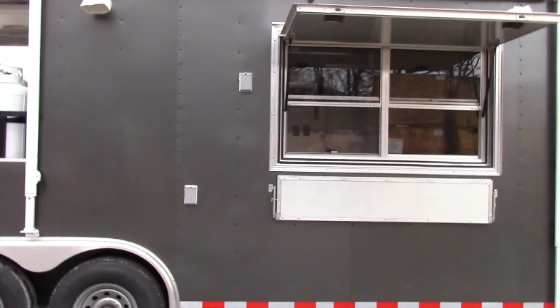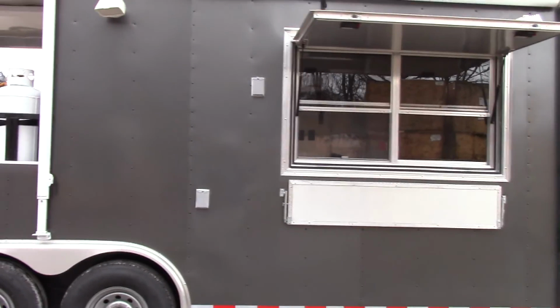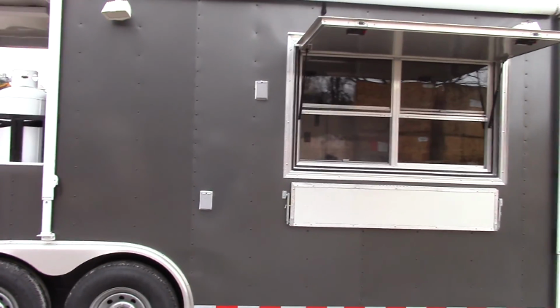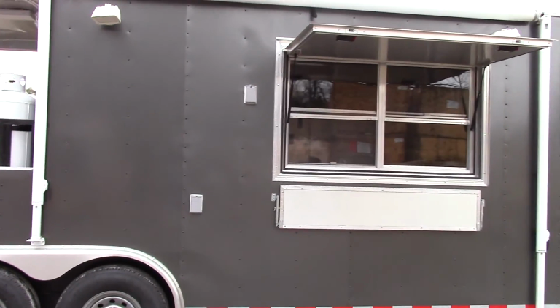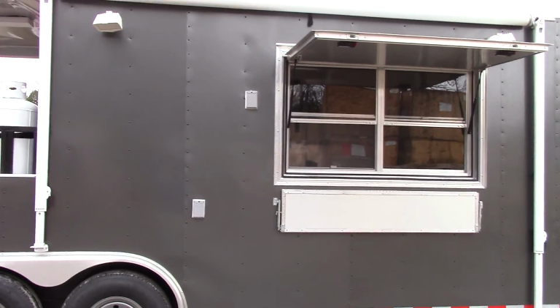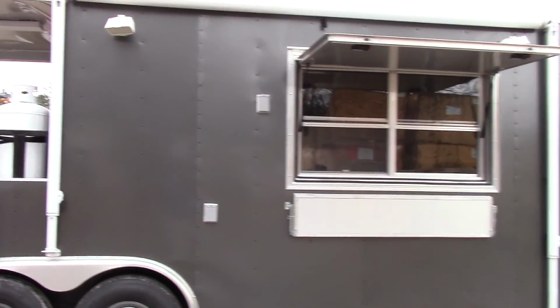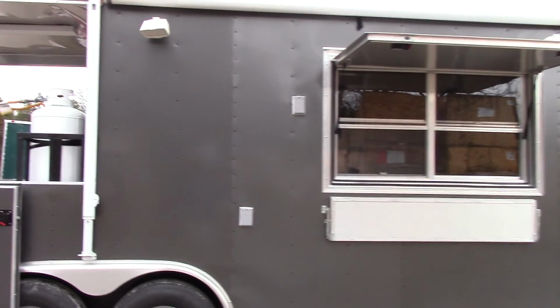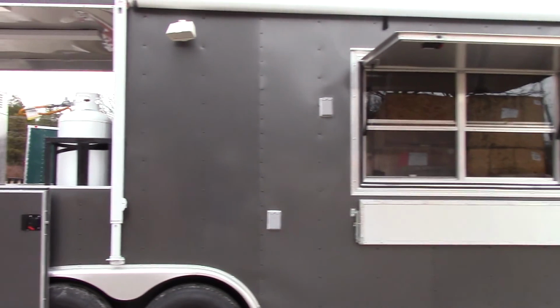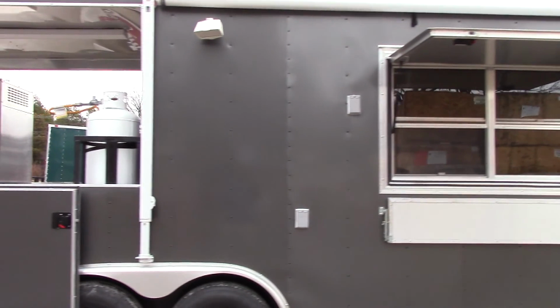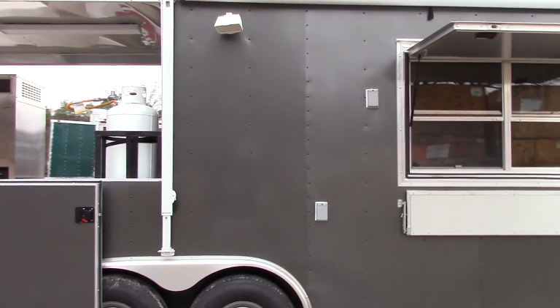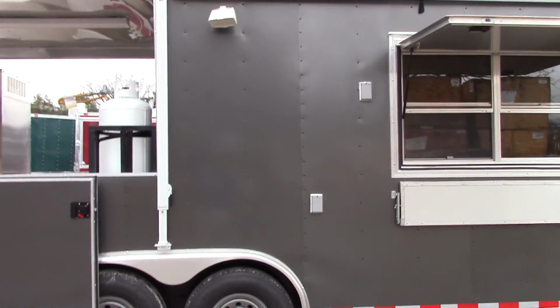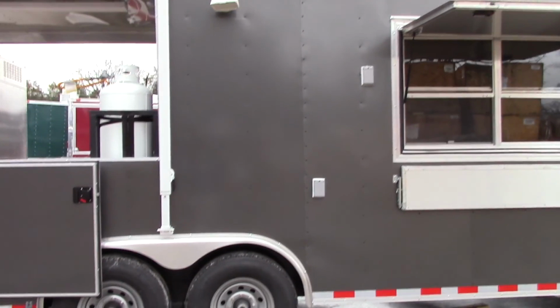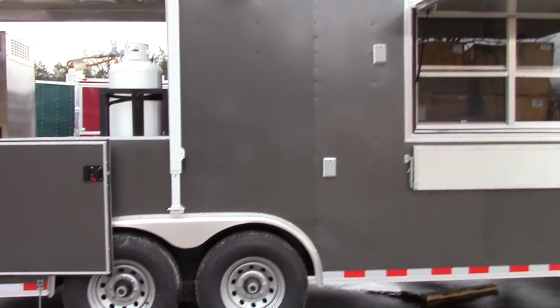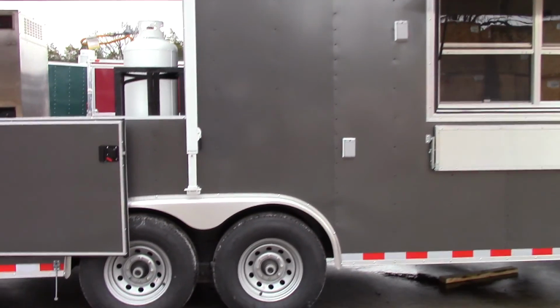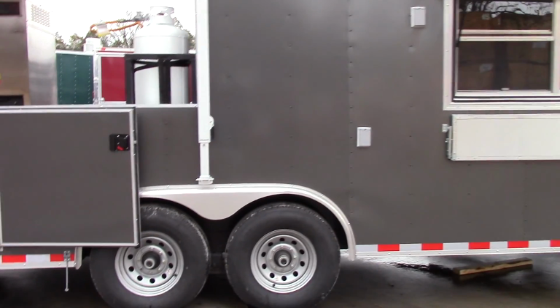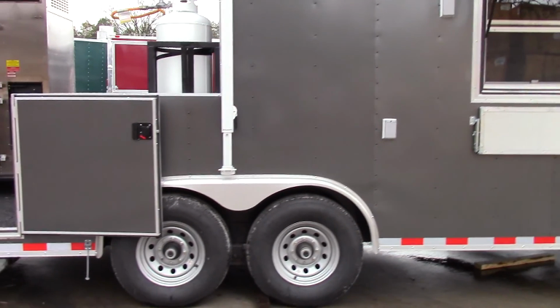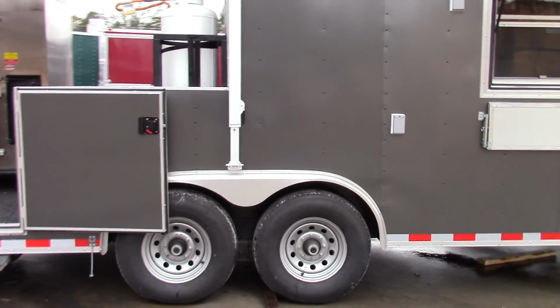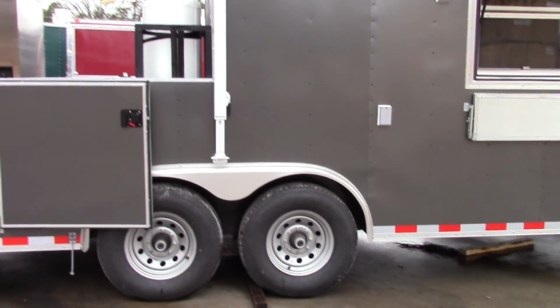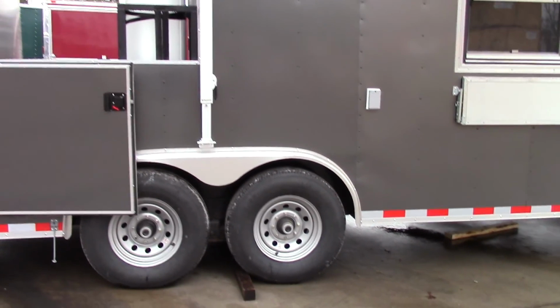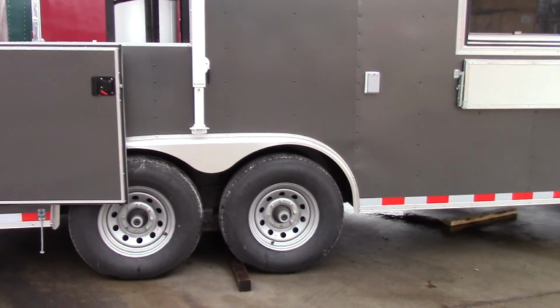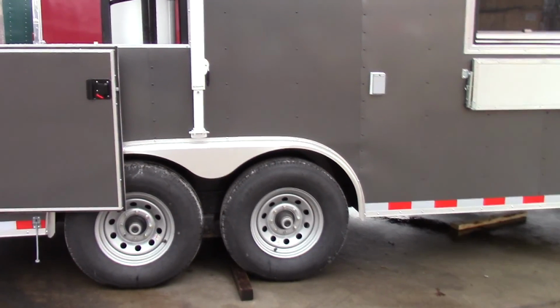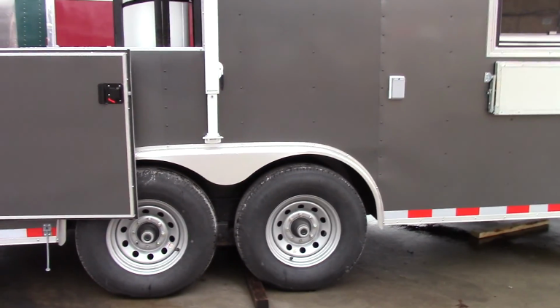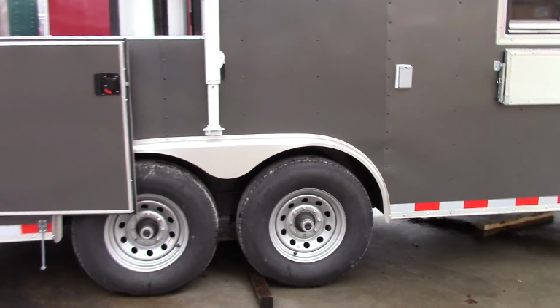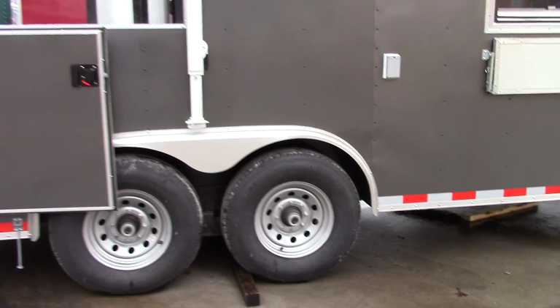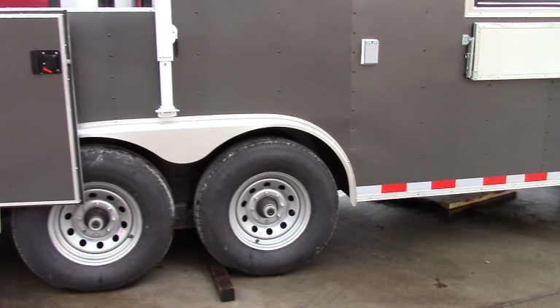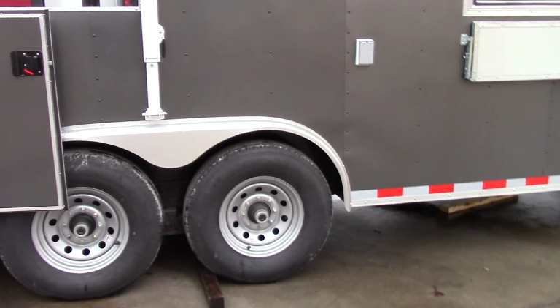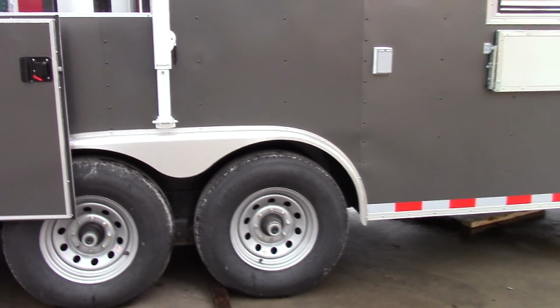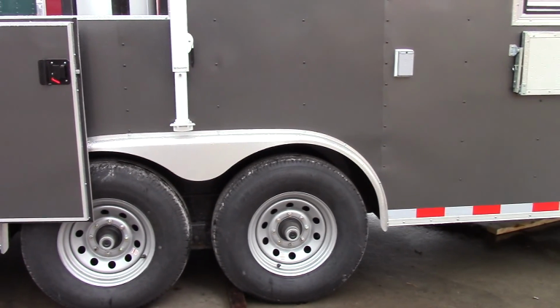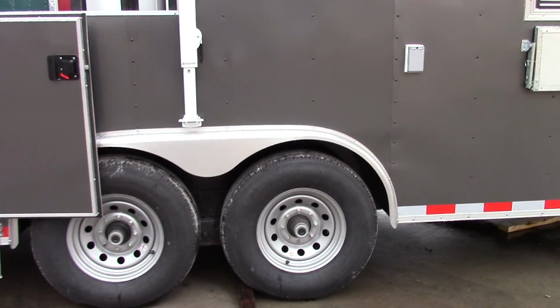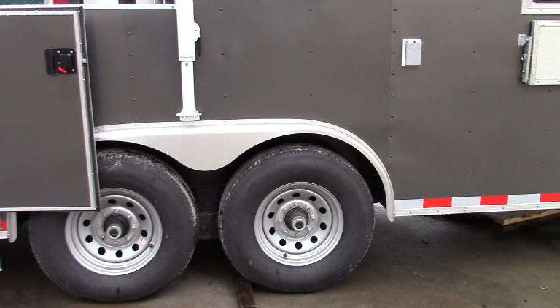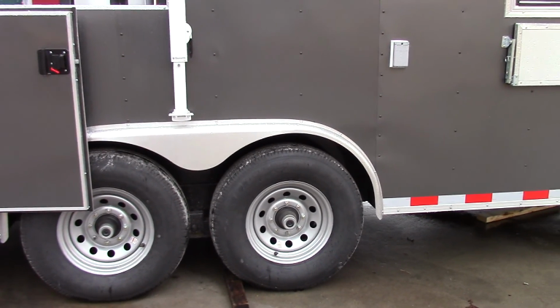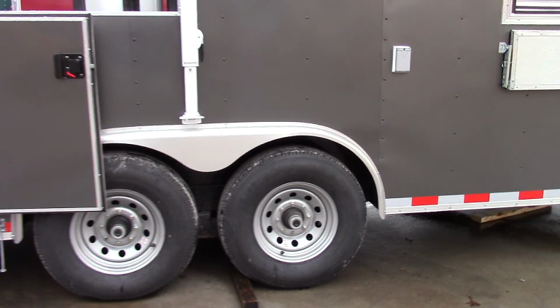The interior height on this trailer is 7.5 feet. We have two 7,000 pound axles with brakes on both axles, steel wheels with radial tires.